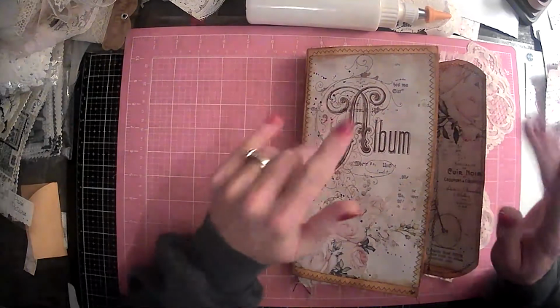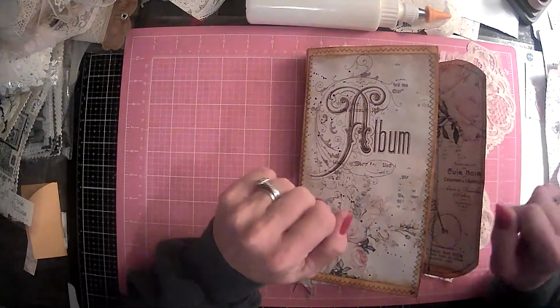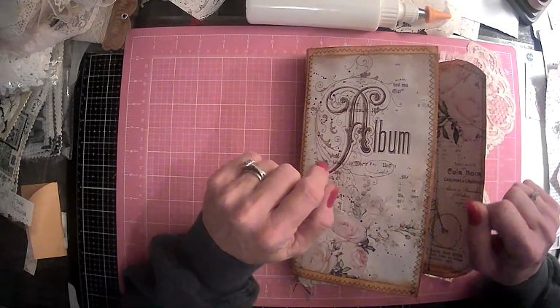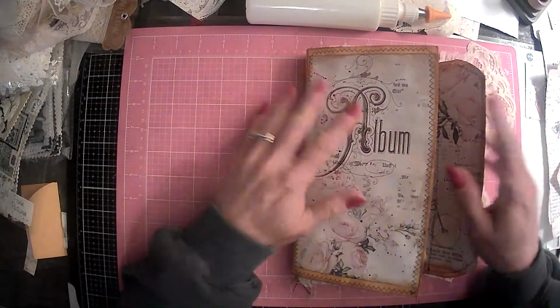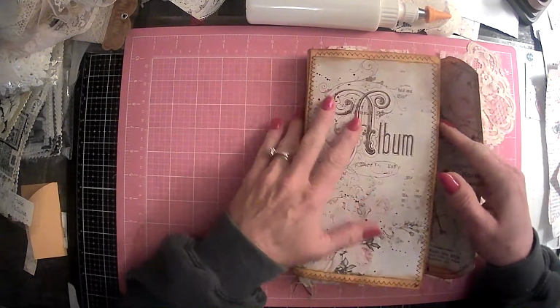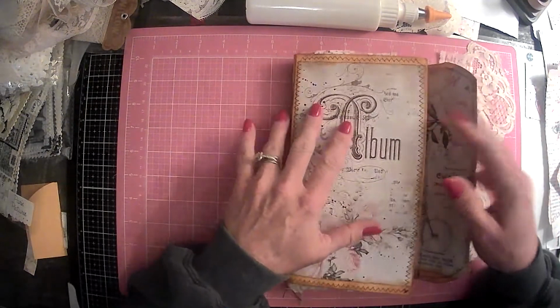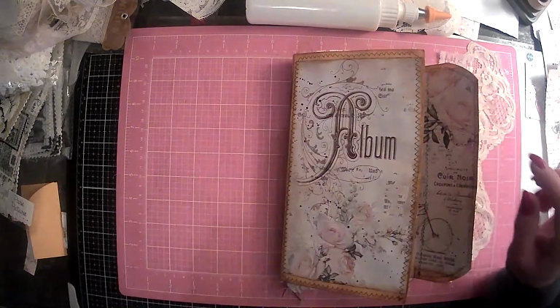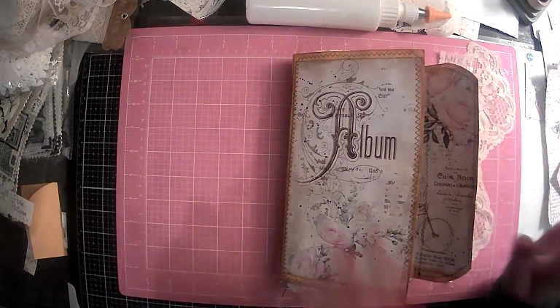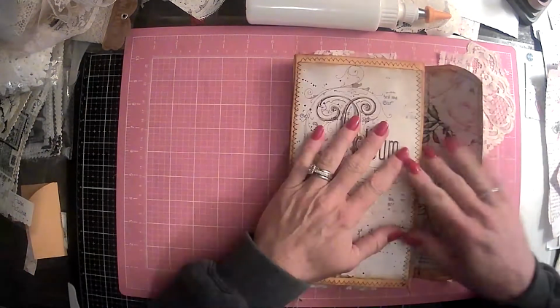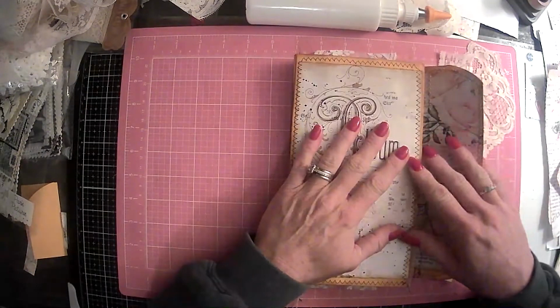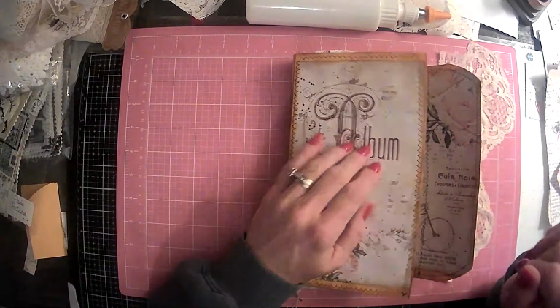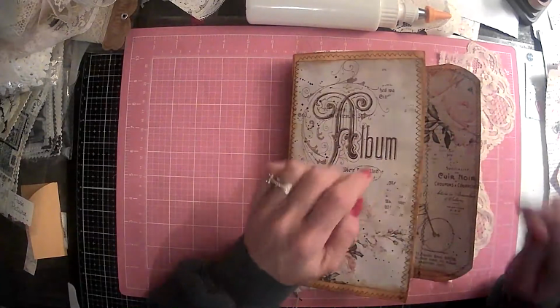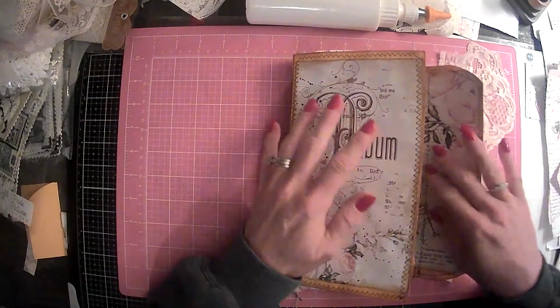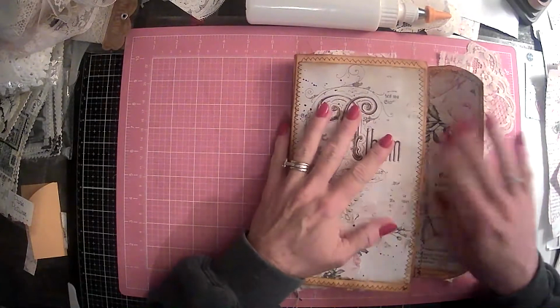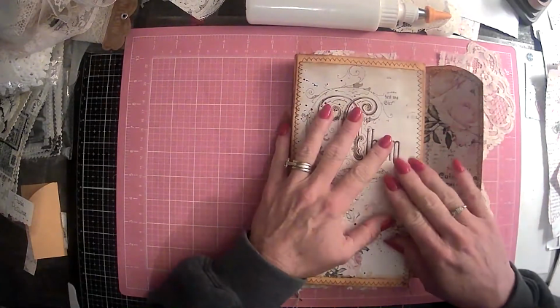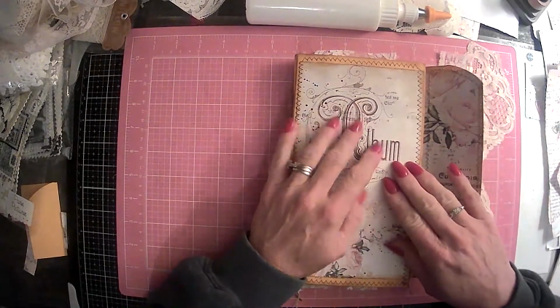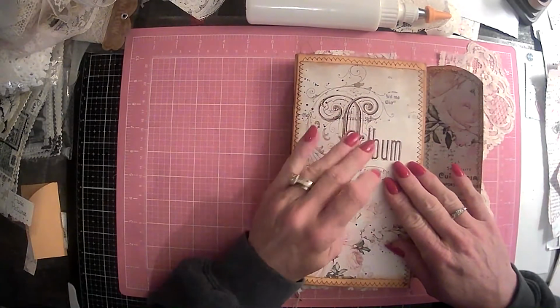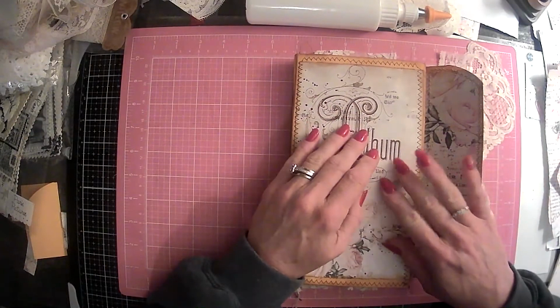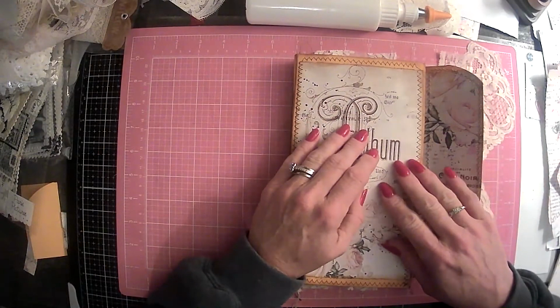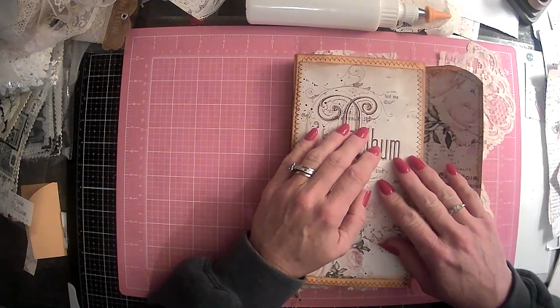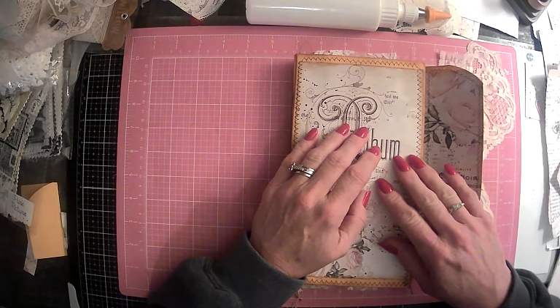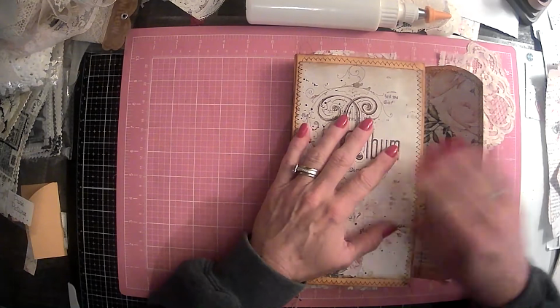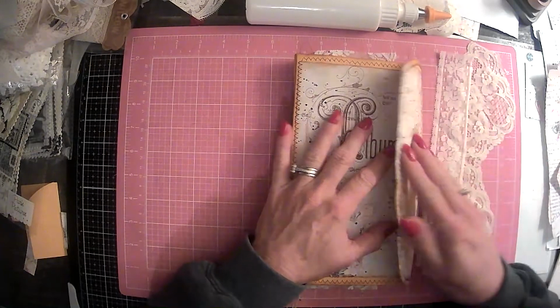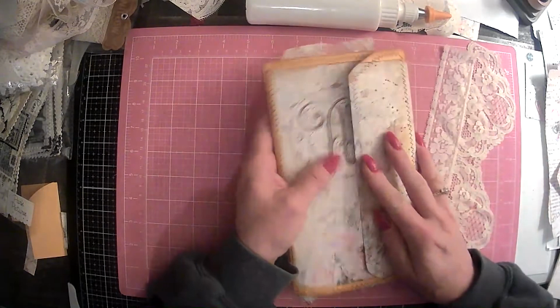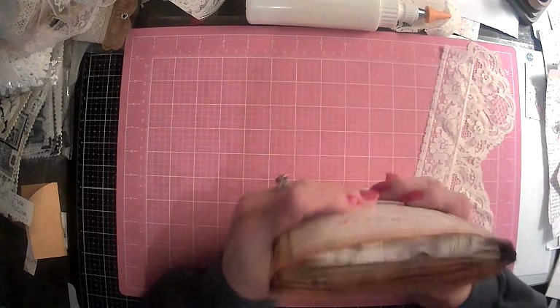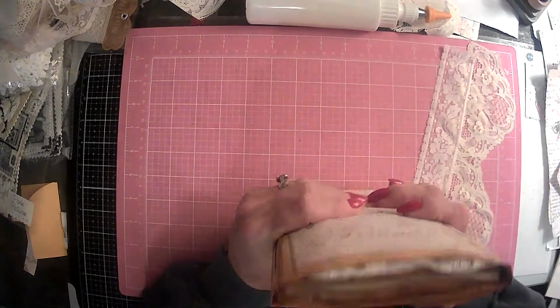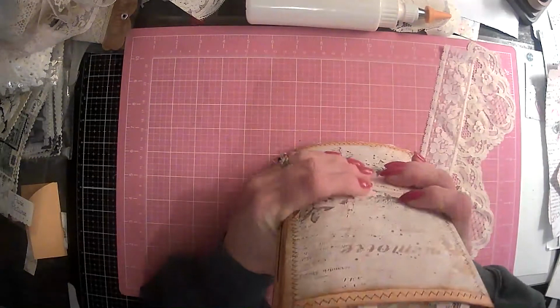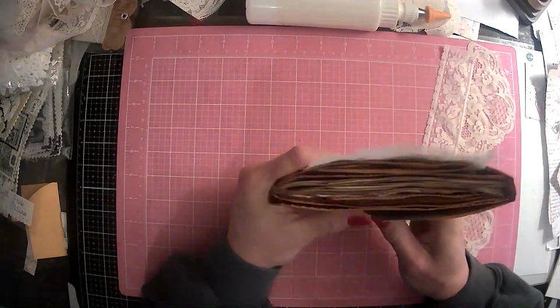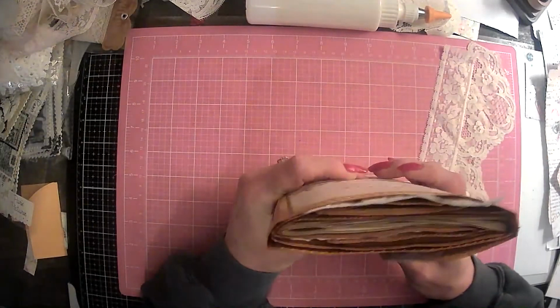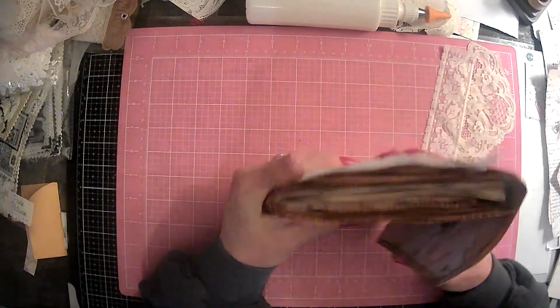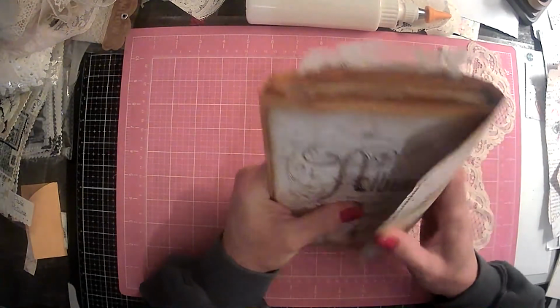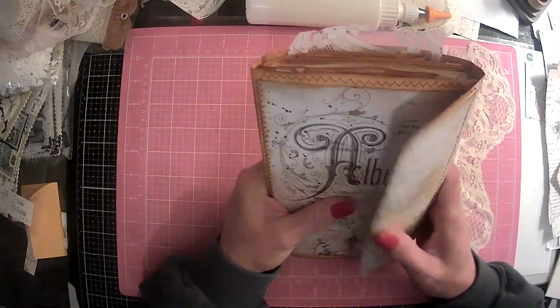Hi everyone, it's Lori and welcome to my channel. I hope you're all doing well today. We are going to do a little bit more work in our Patricia flippy thingy. I have some stuff ready for us to put in it. She's already getting fat.